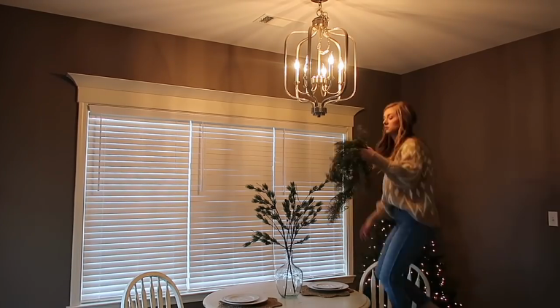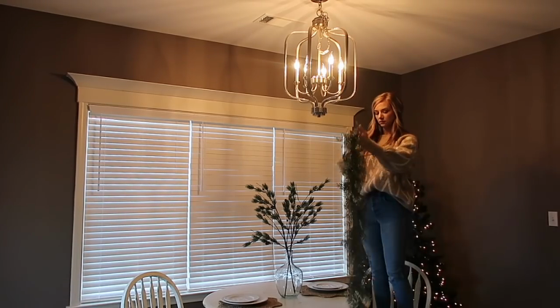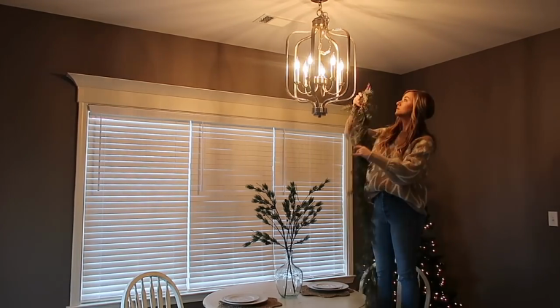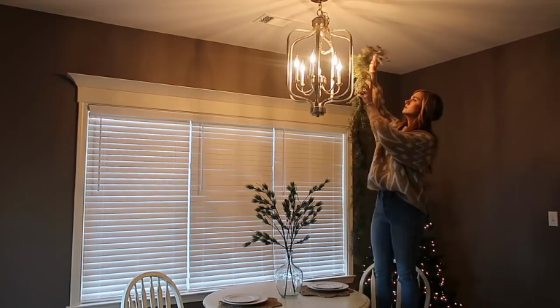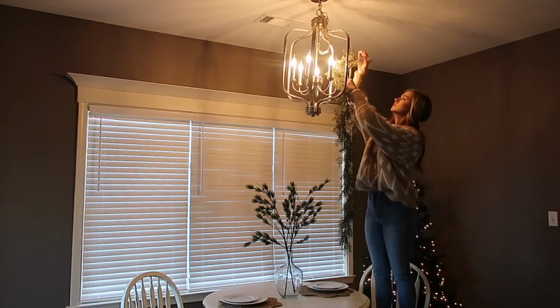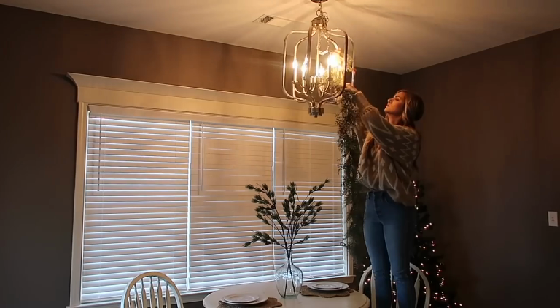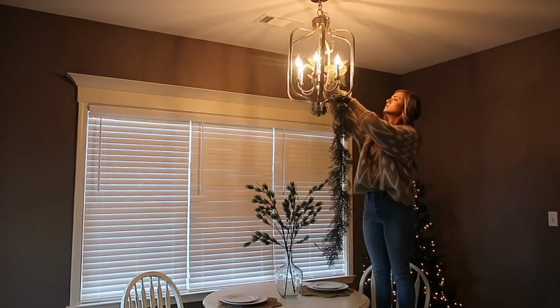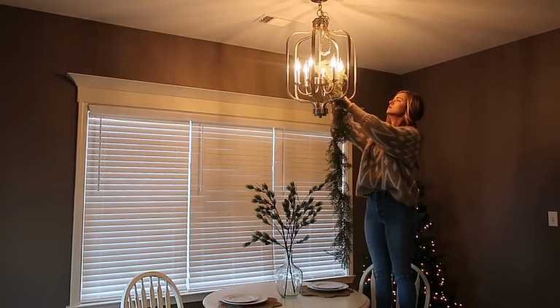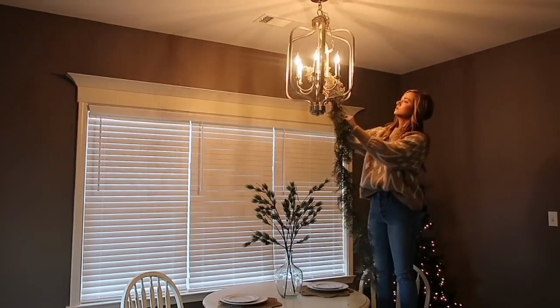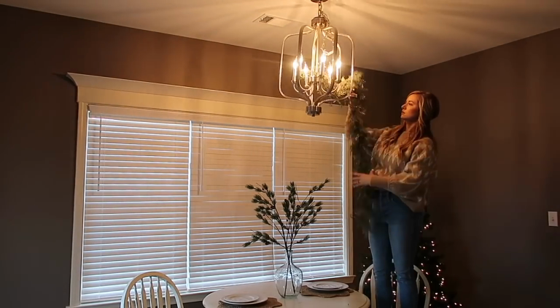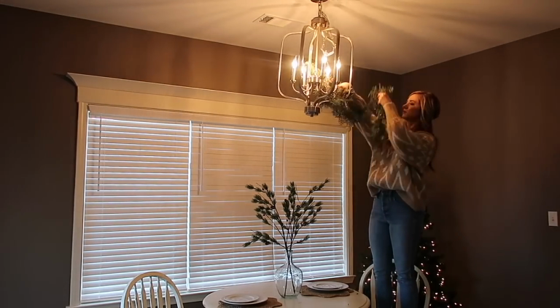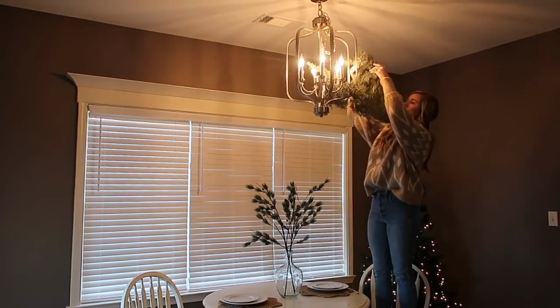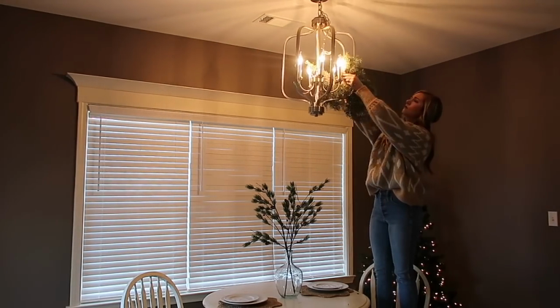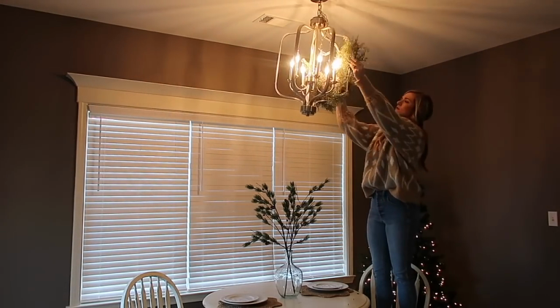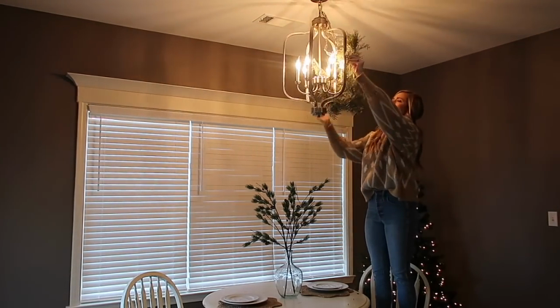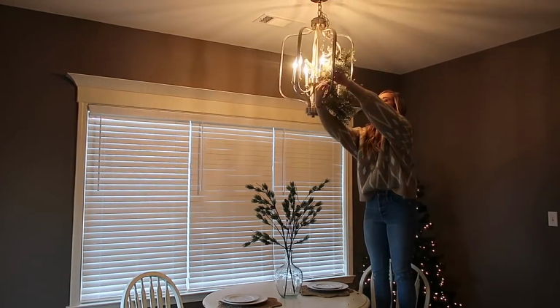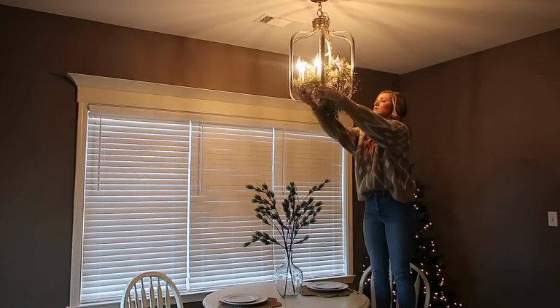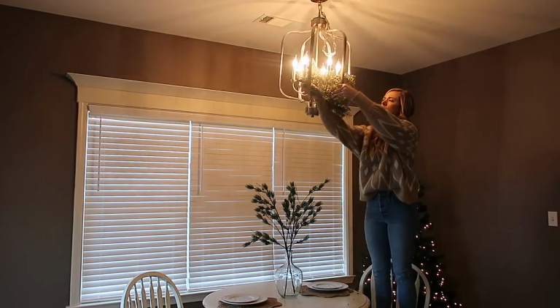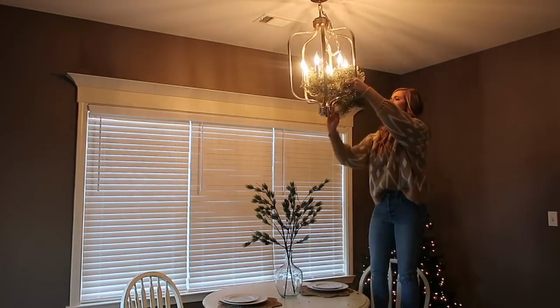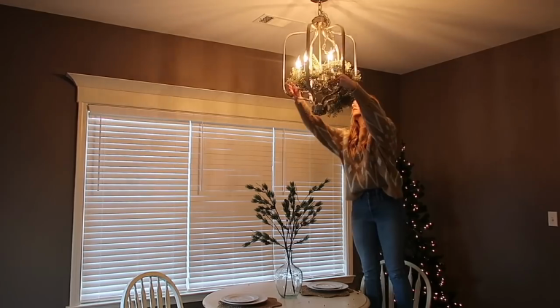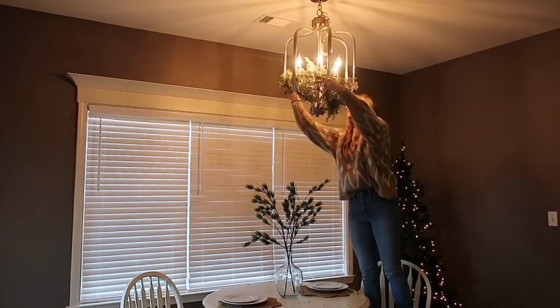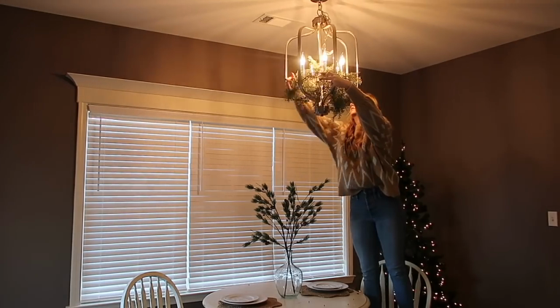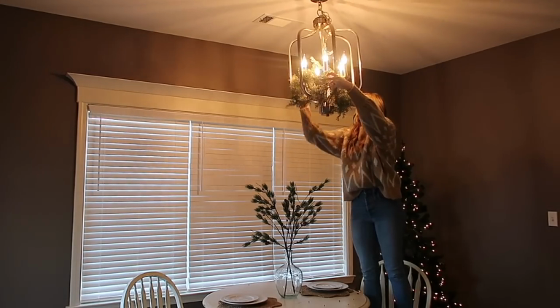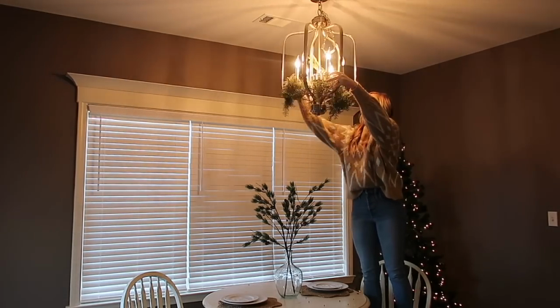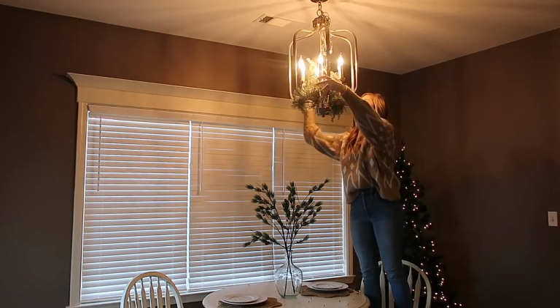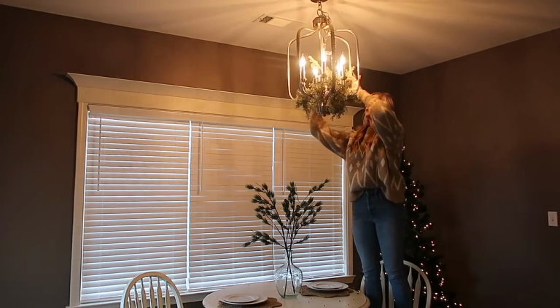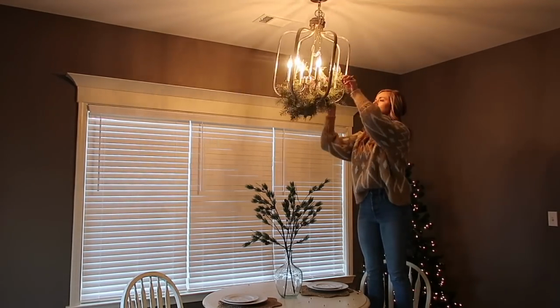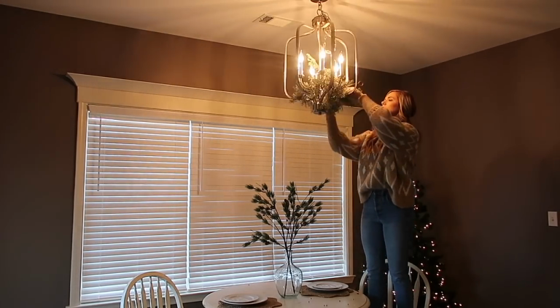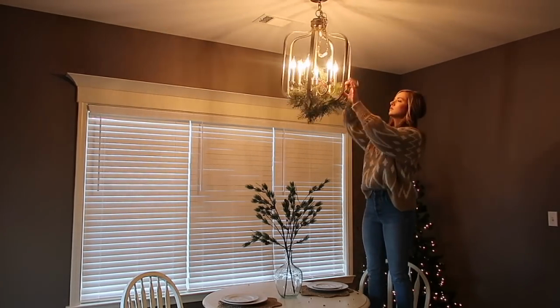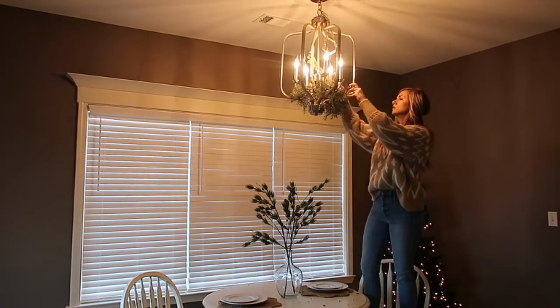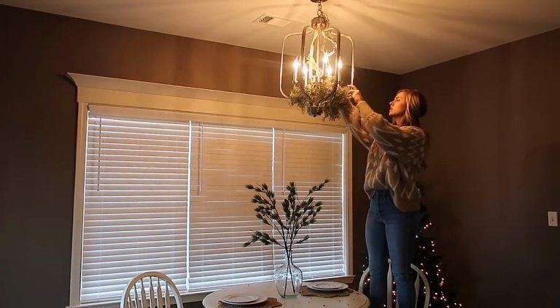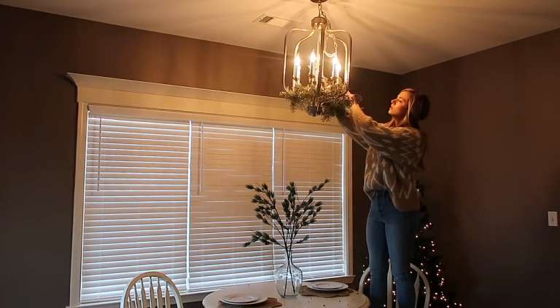I knew when we bought this house that I wanted to put some garland in this chandelier at Christmas time, so I went ahead and picked this garland up from Michael's. I think it was like 10 or 12 bucks, and I'm just kind of weaving it in and out of the chandelier.